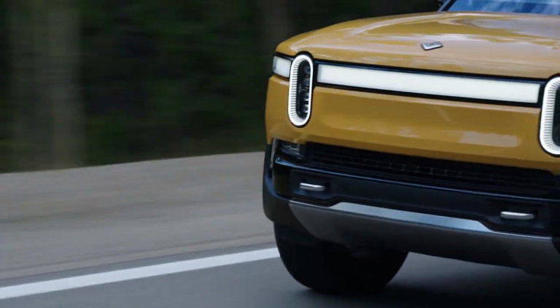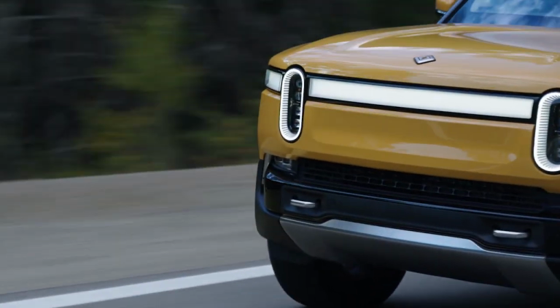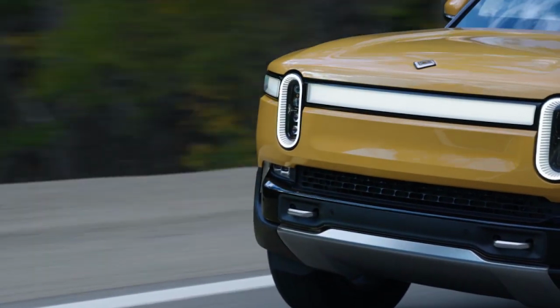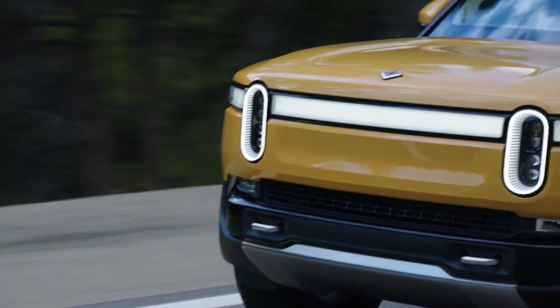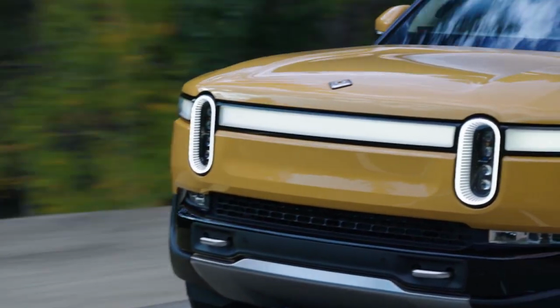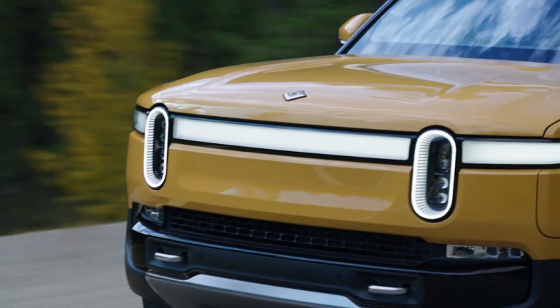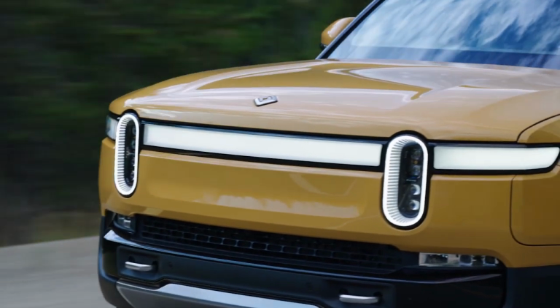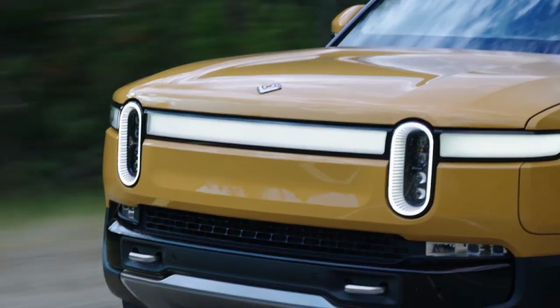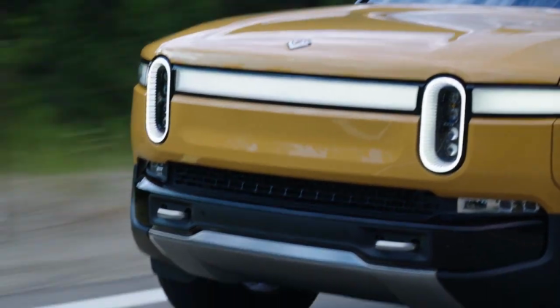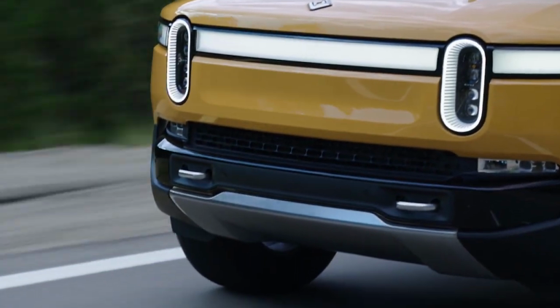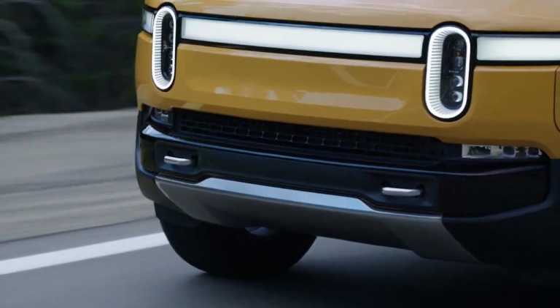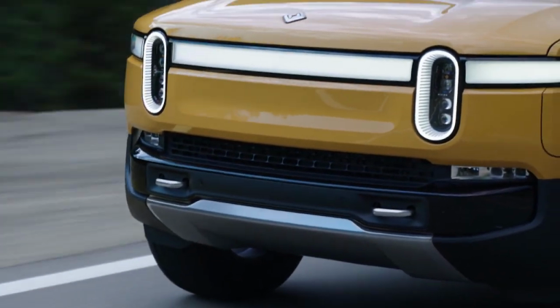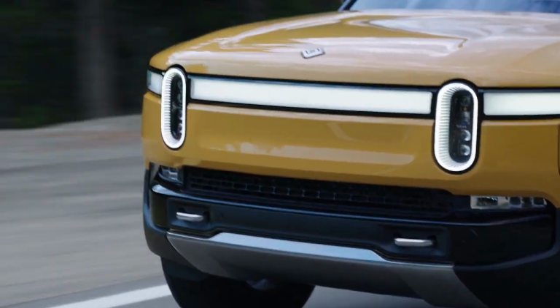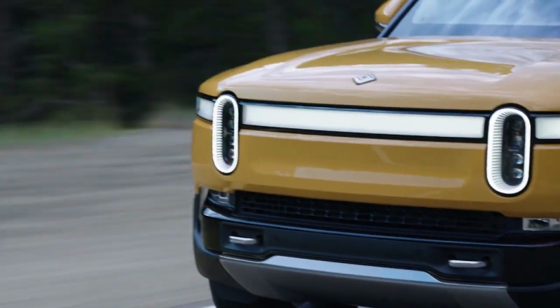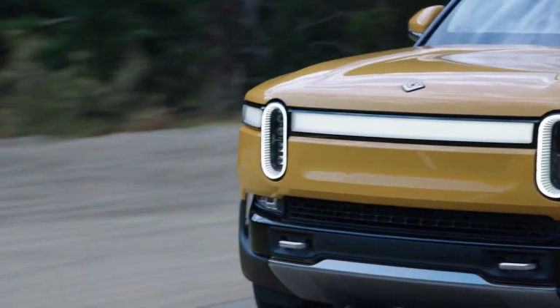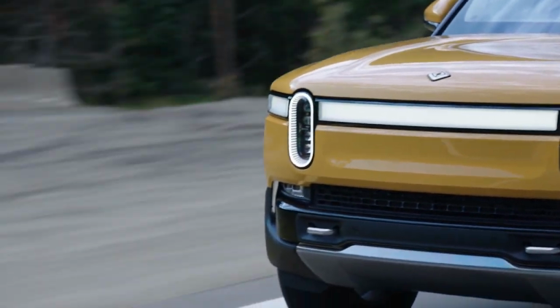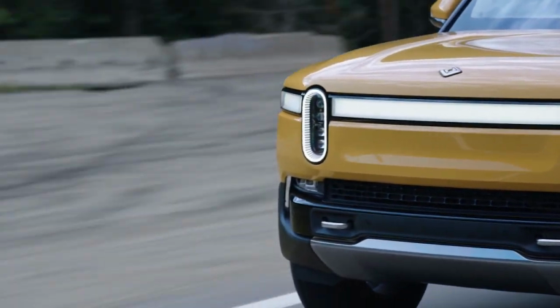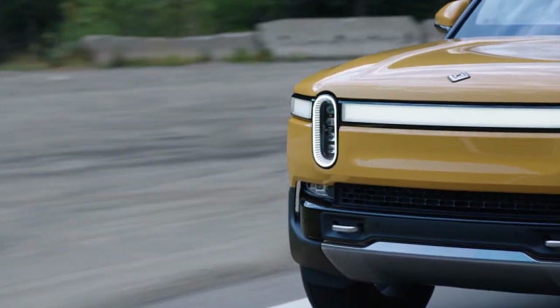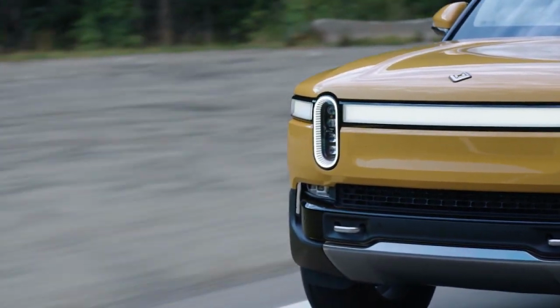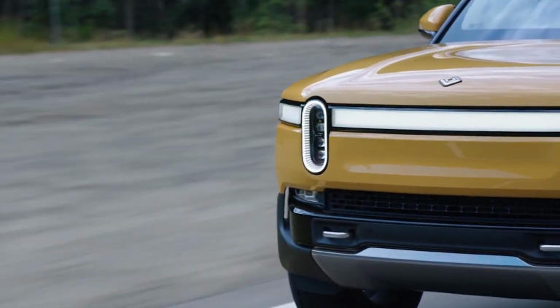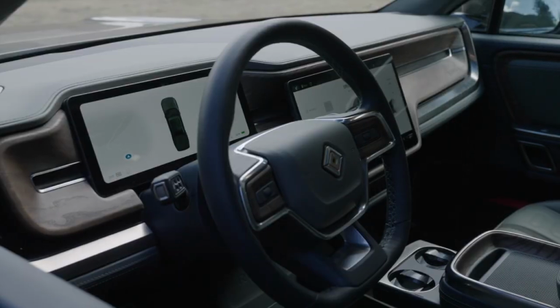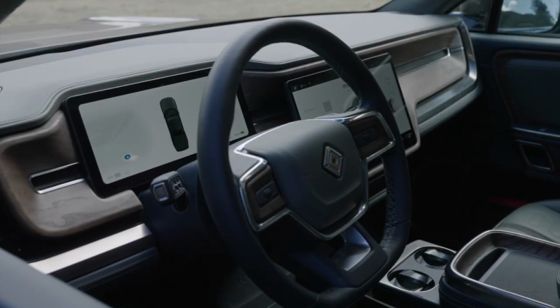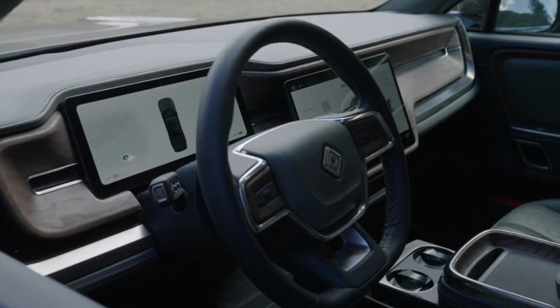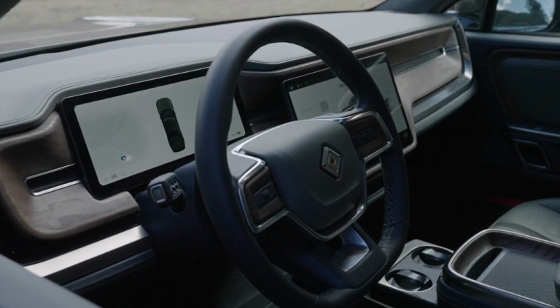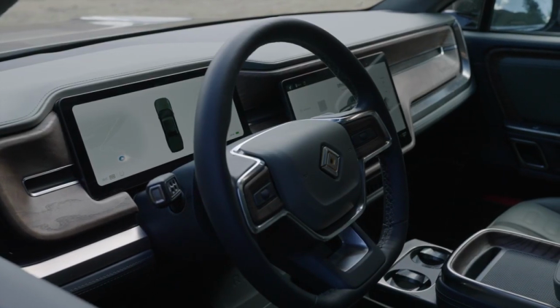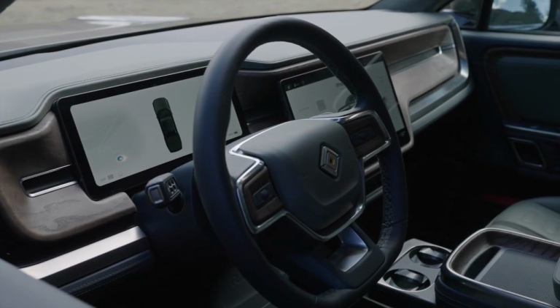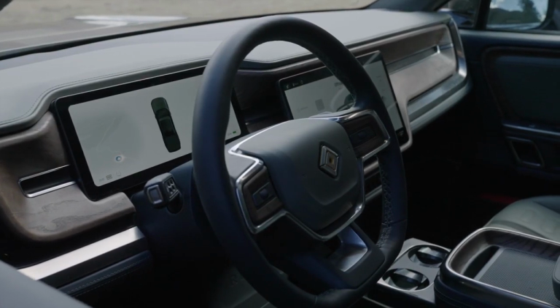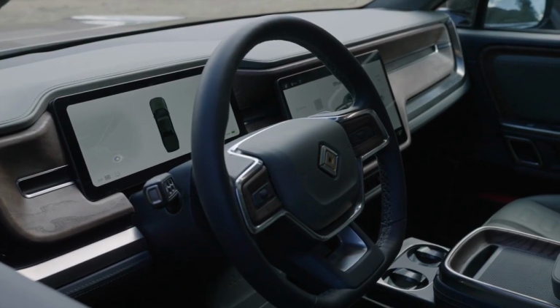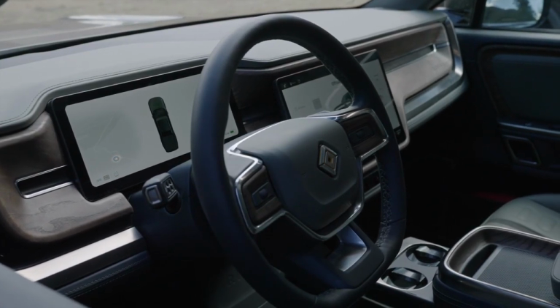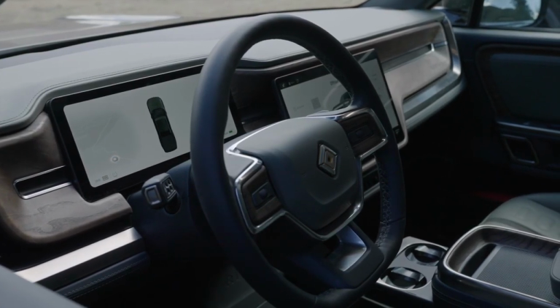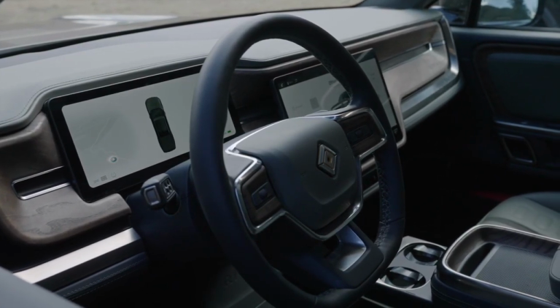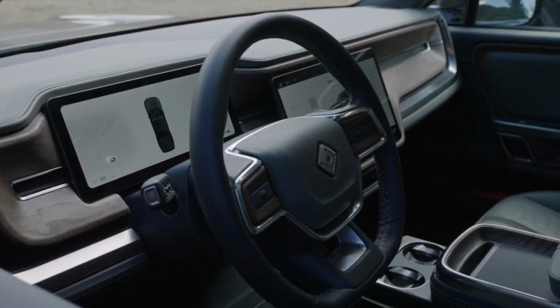The R1T captures attention with a halo of light rings, creating a futuristic look that is fresh yet traditional. Inside, natural materials grace a Spartan dashboard with two screens.